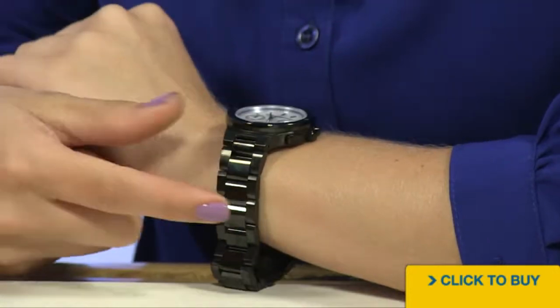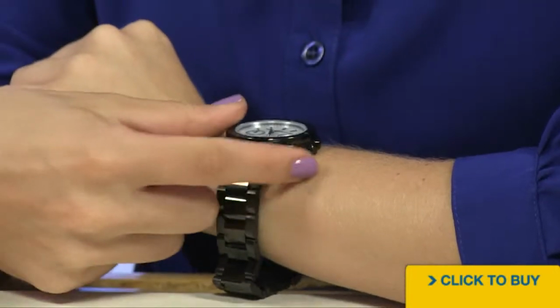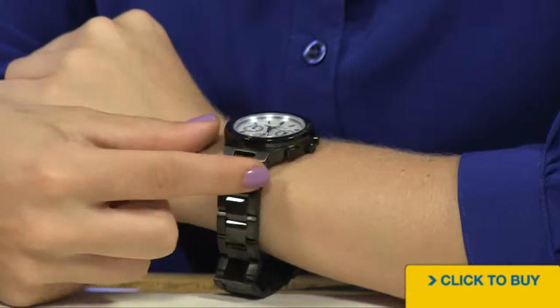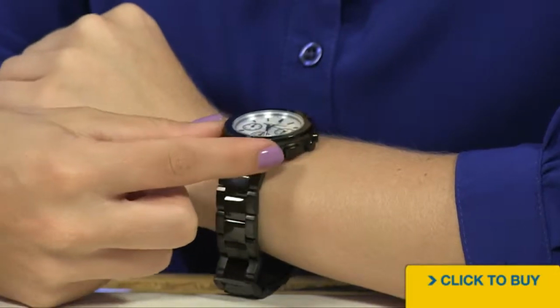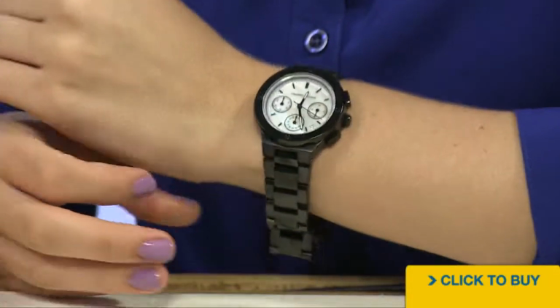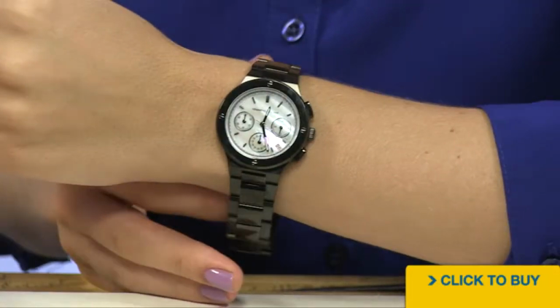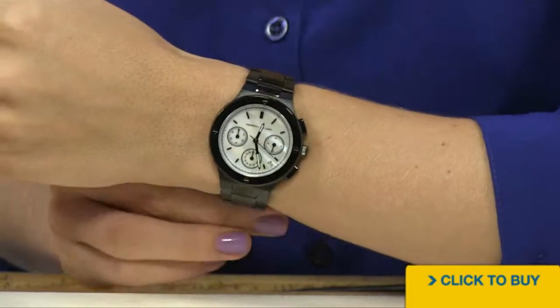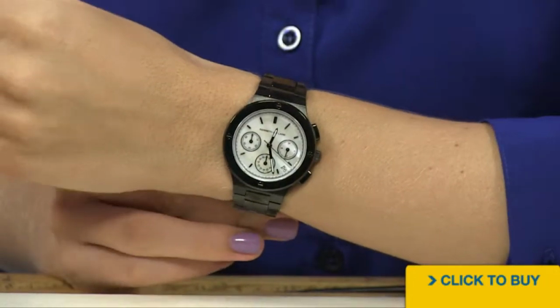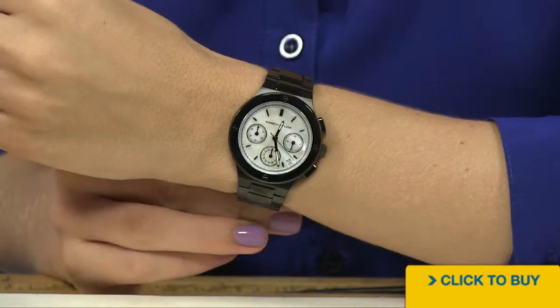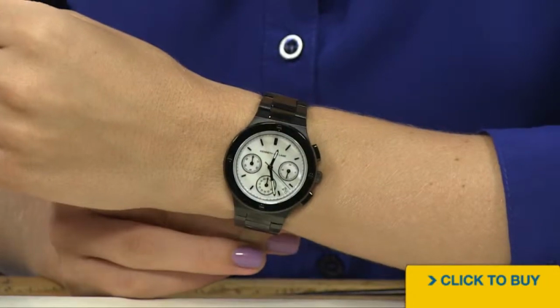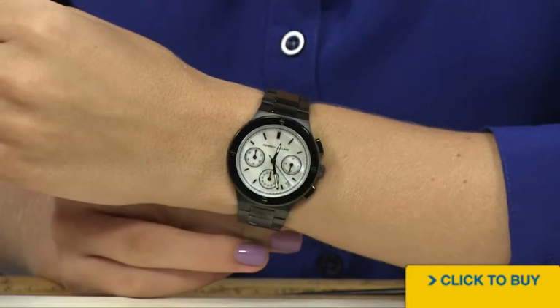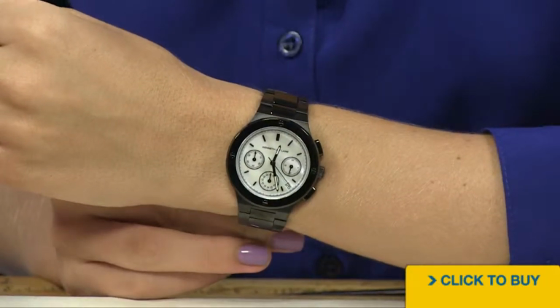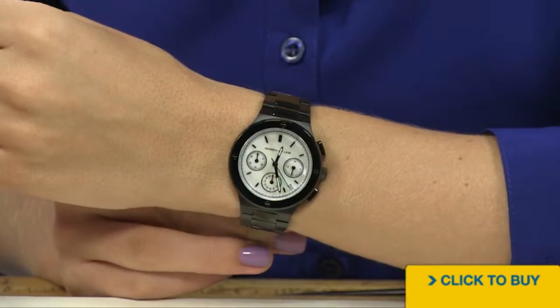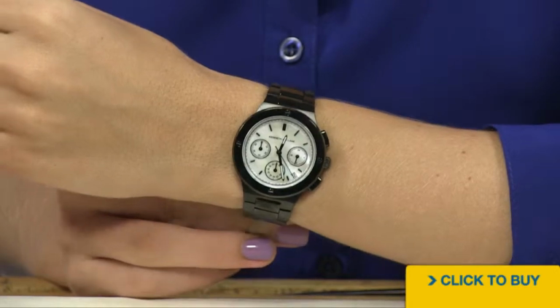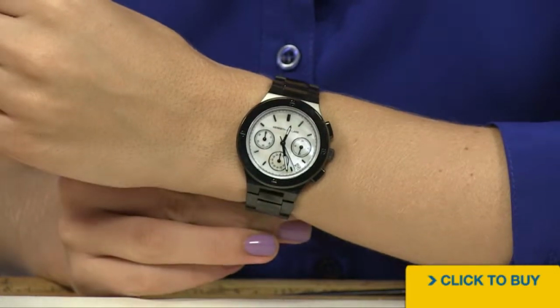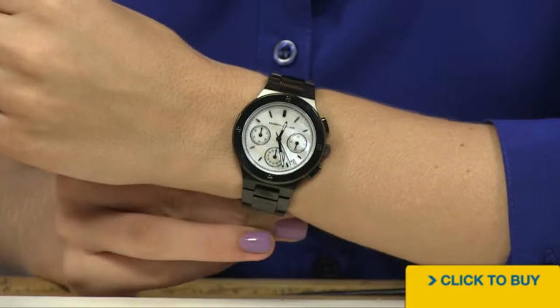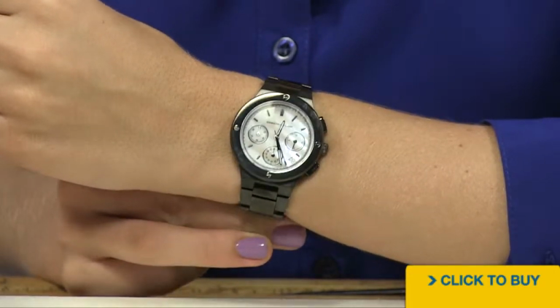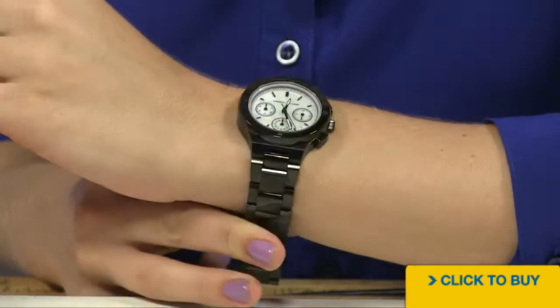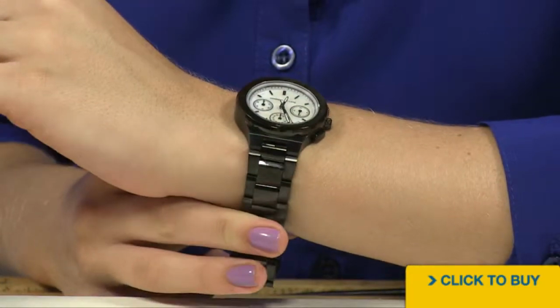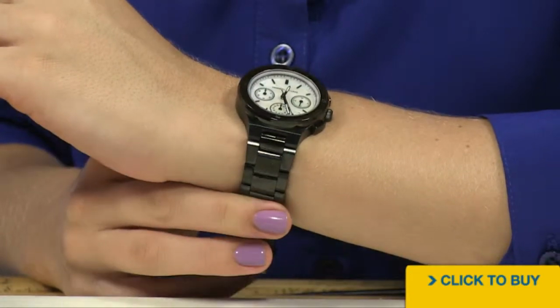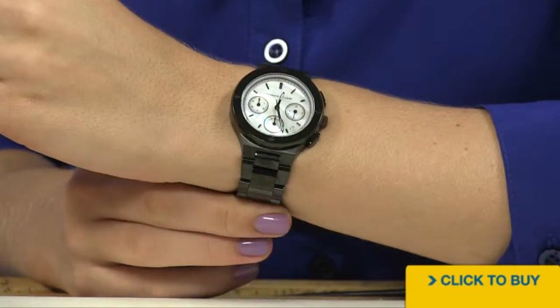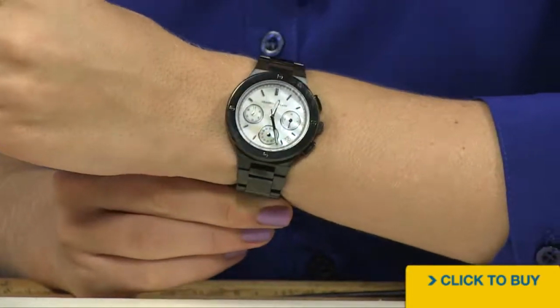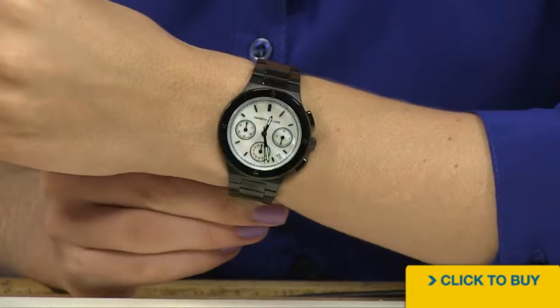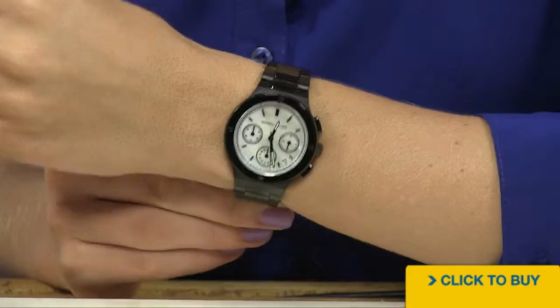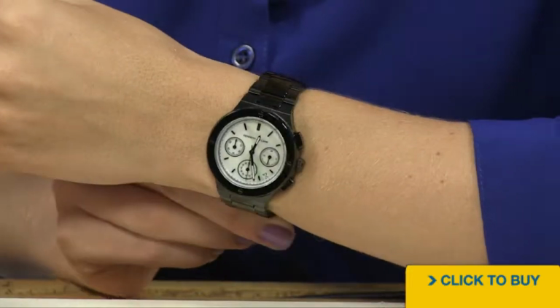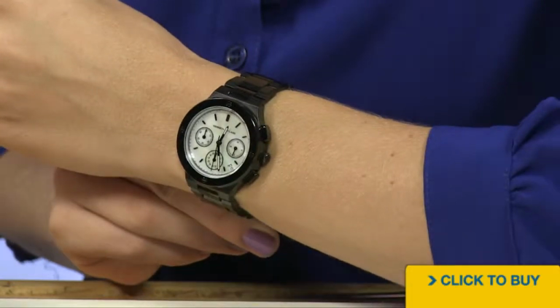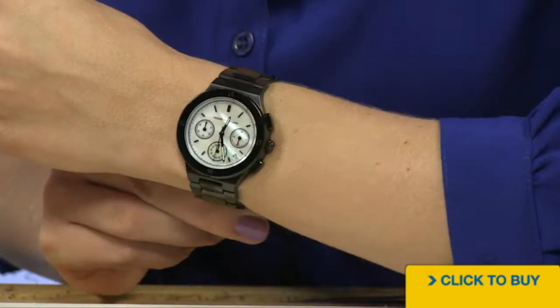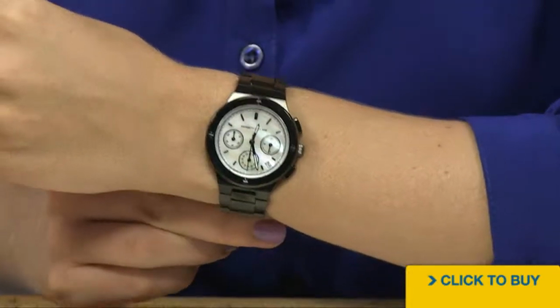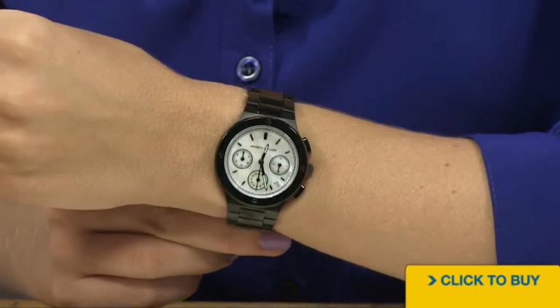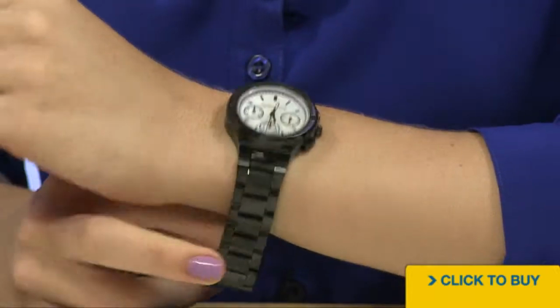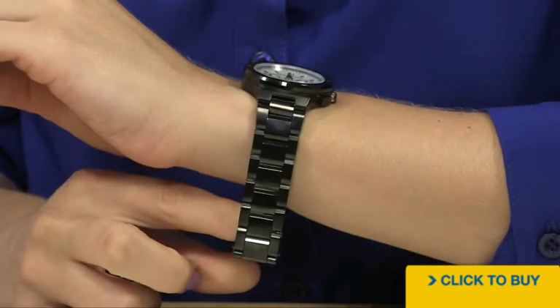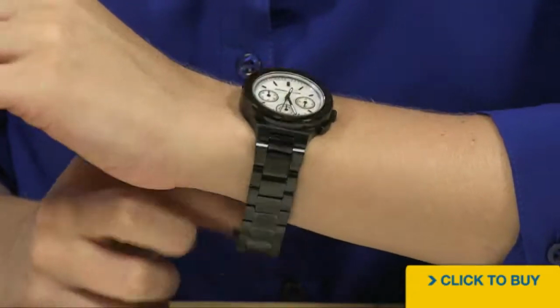And notice how the case is a little thicker, too. It's definitely a sporty look. 38 millimeters is just on the cusp of being oversized. So if you want that wow factor, ladies, this is a great, kind of edgy option.